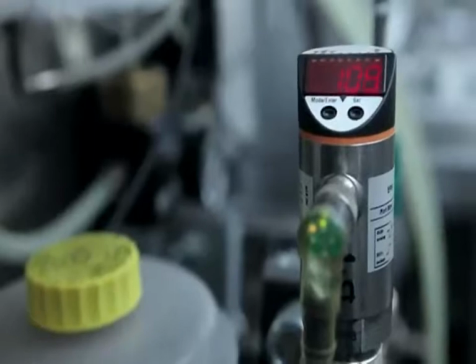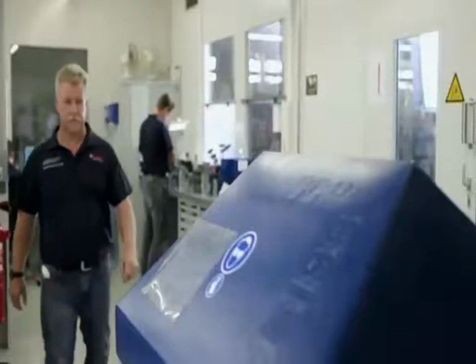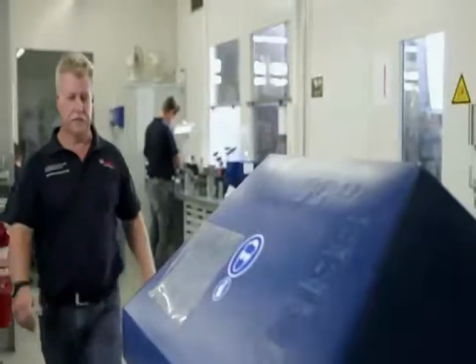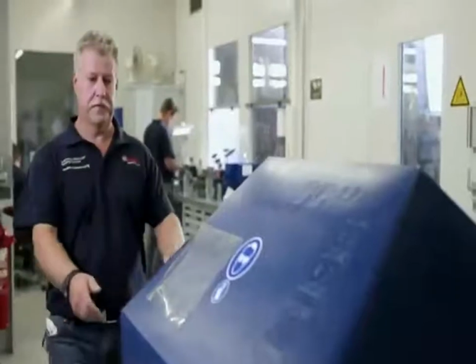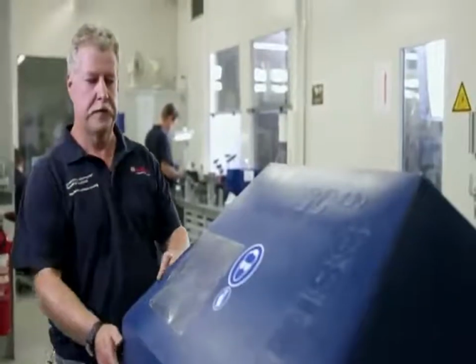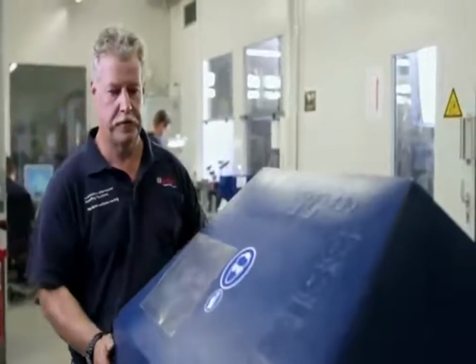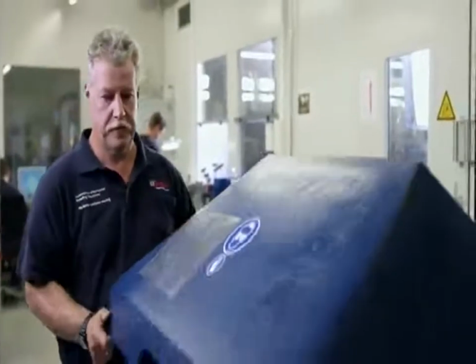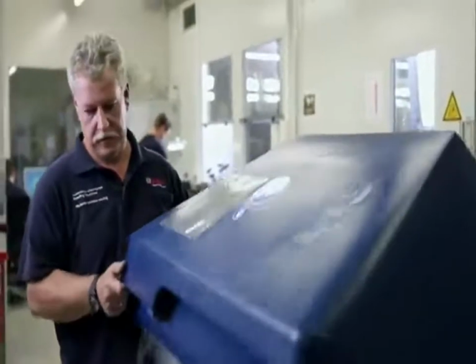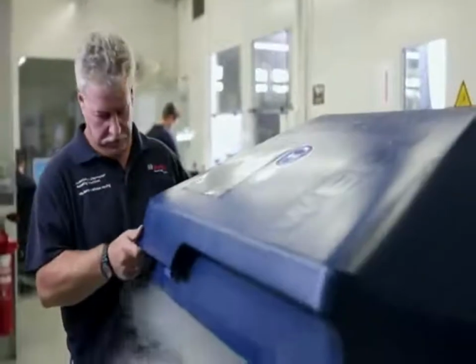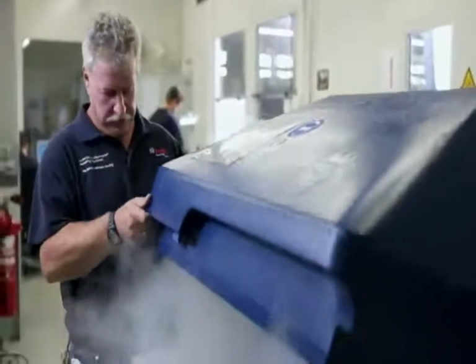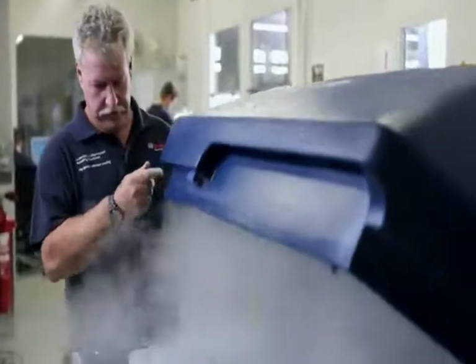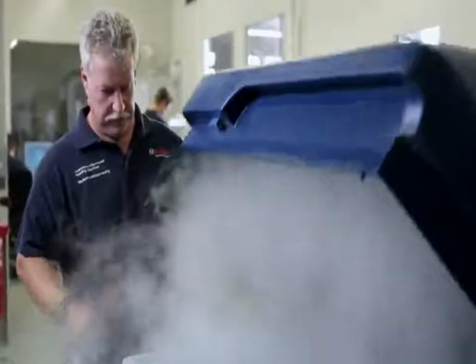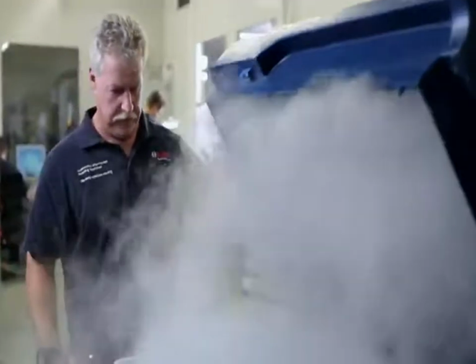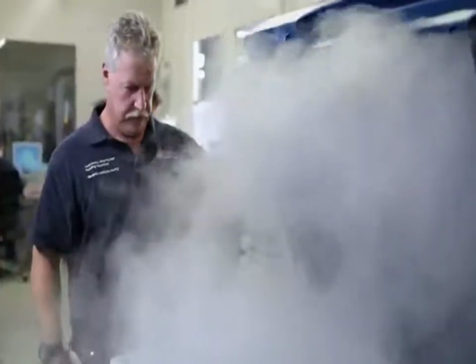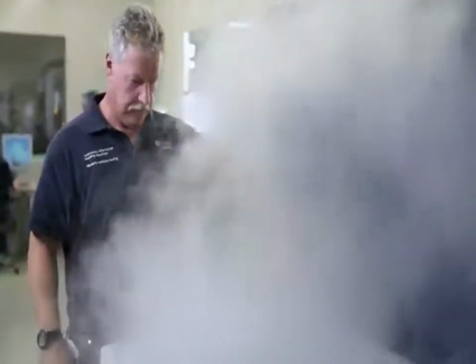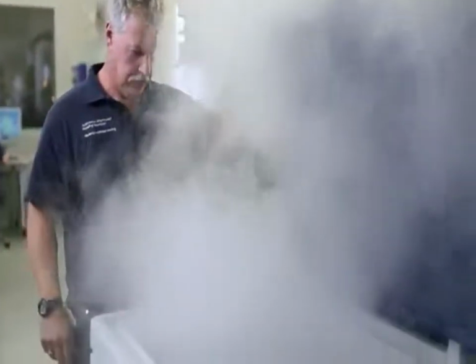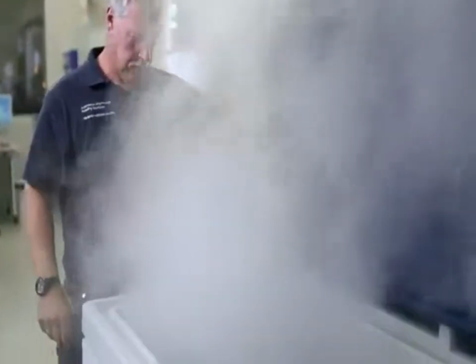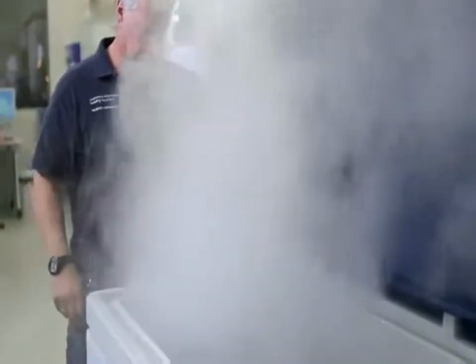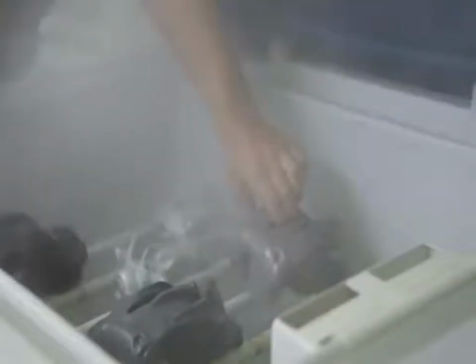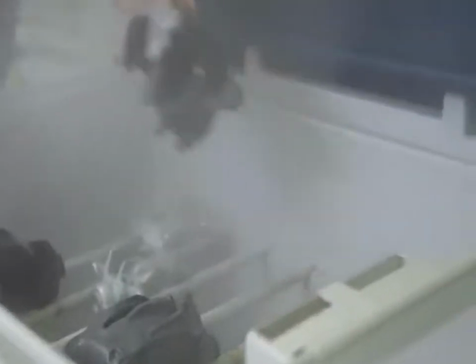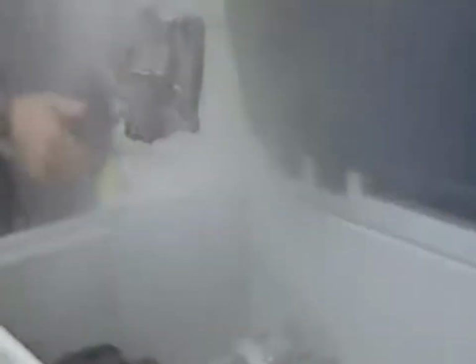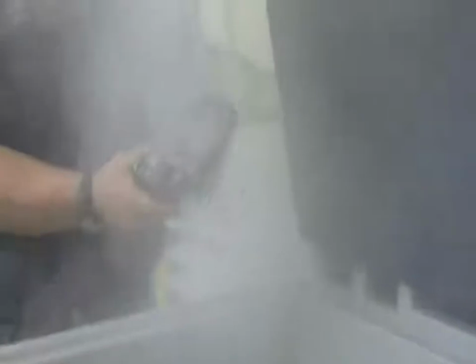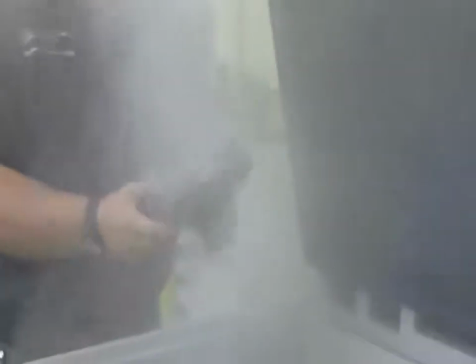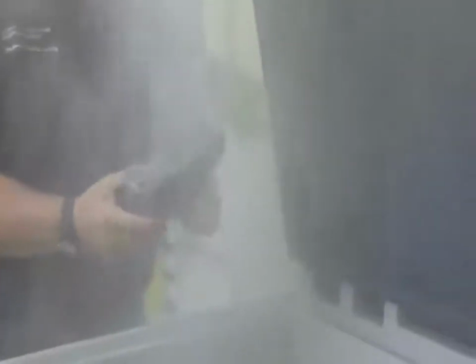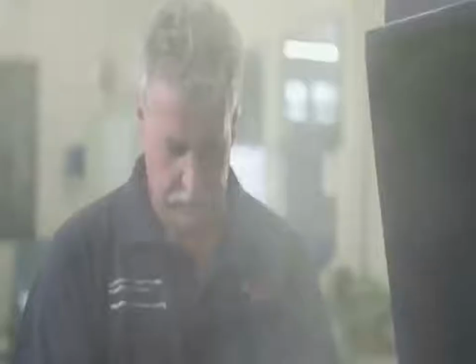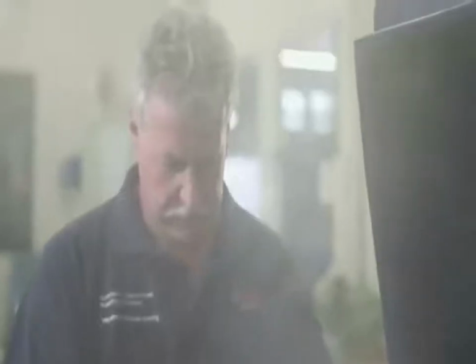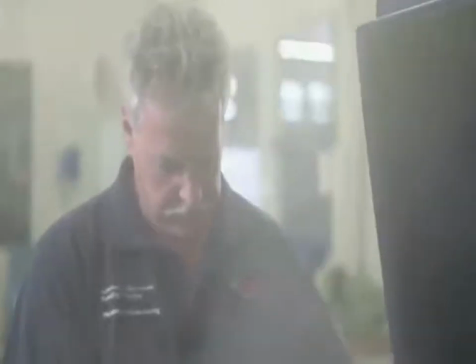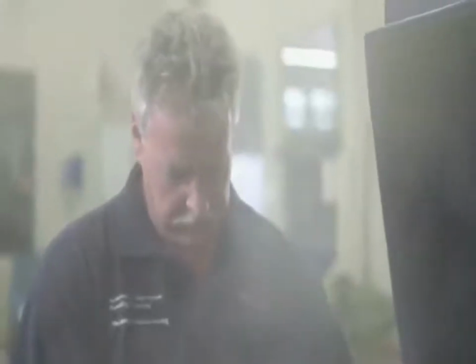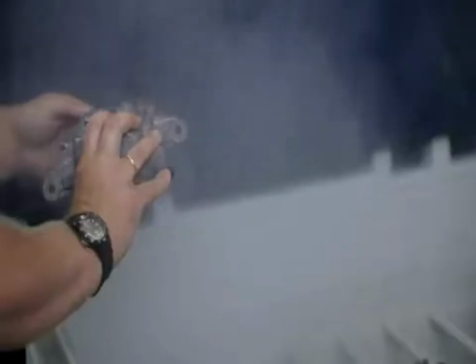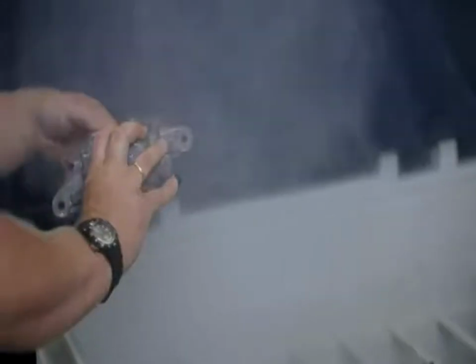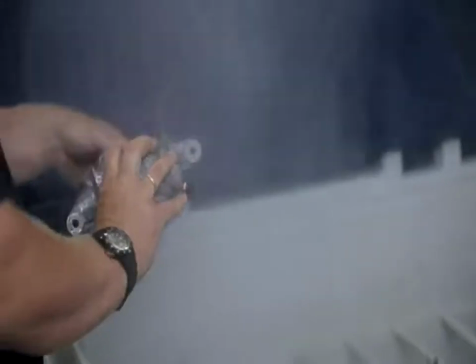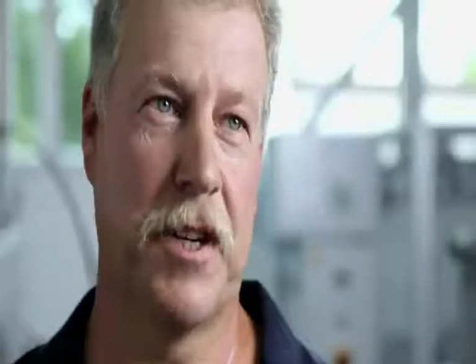The brake caliper must also prove its corrosion and material resistance at the salt spray mist. We simulate the year-long operation of our brake calipers at the vehicle by means of several stress and load tests. Therefore, we are sure that the remanufactured brake calipers meet the highest demands.